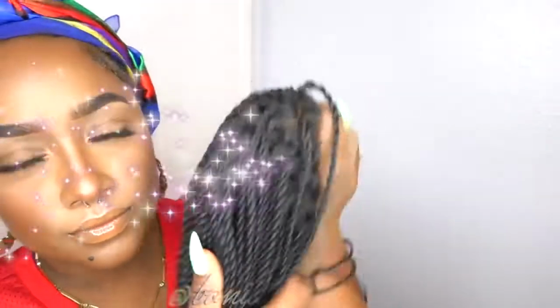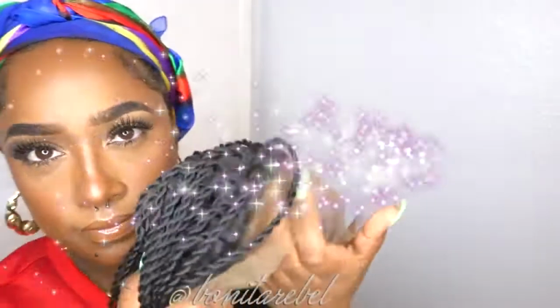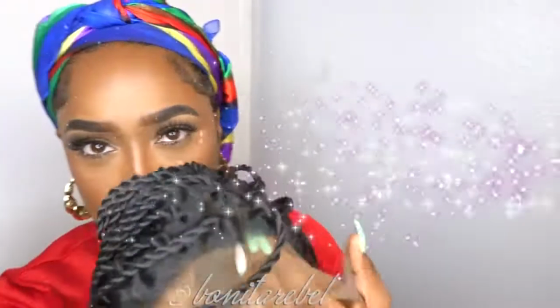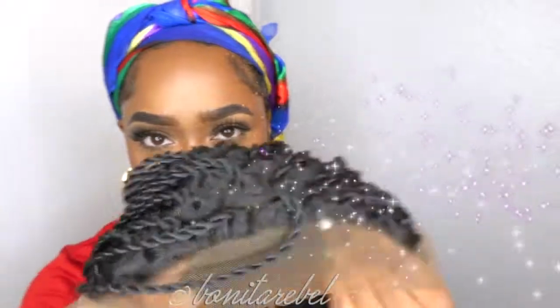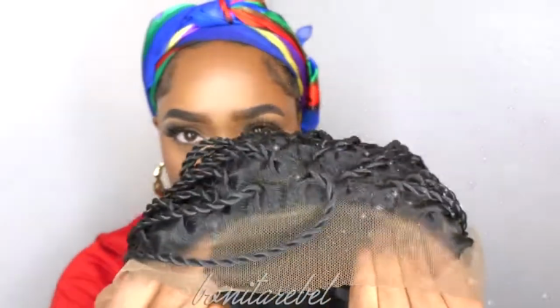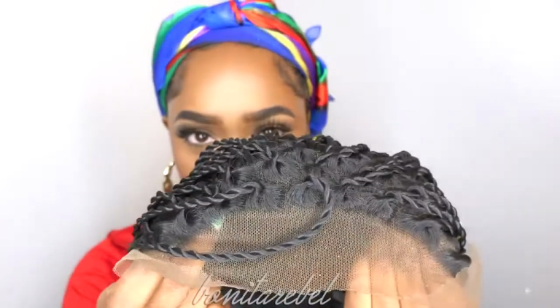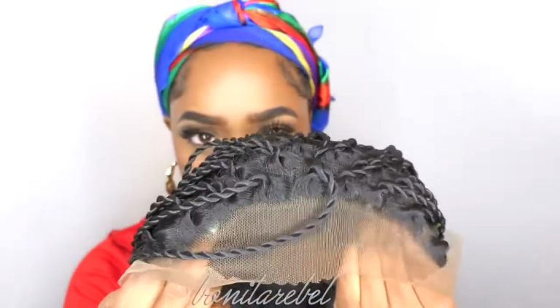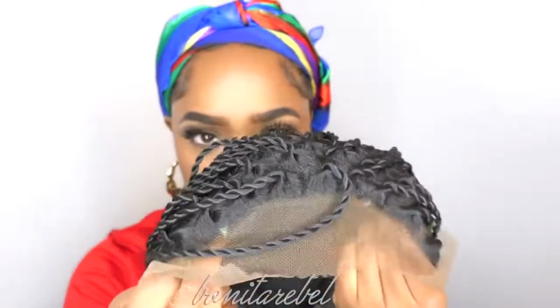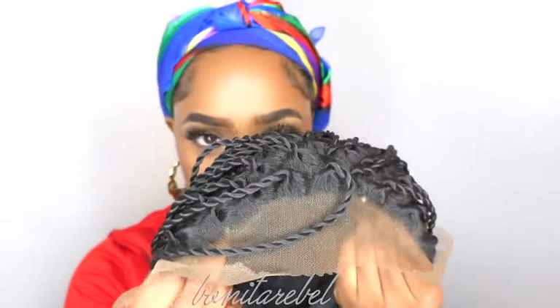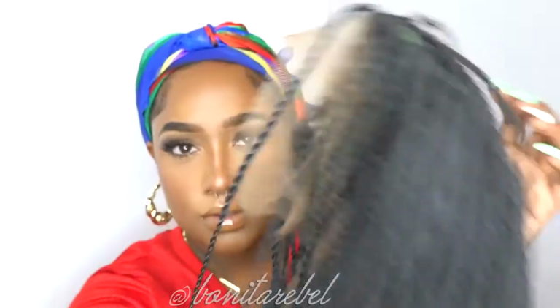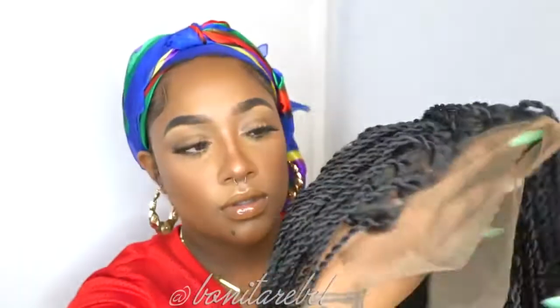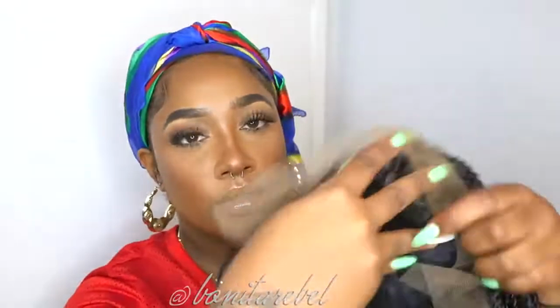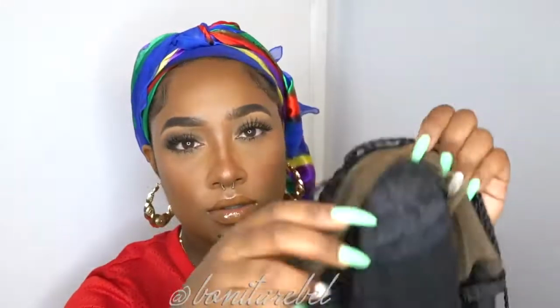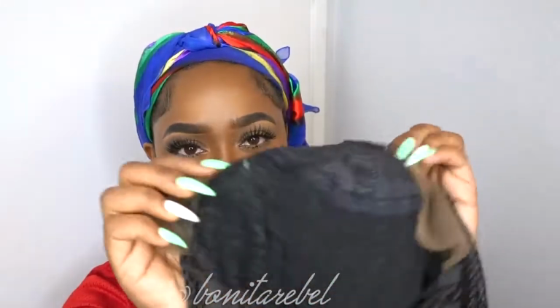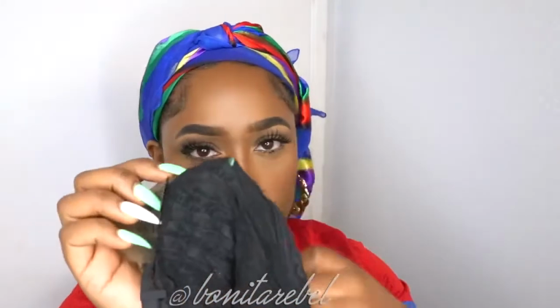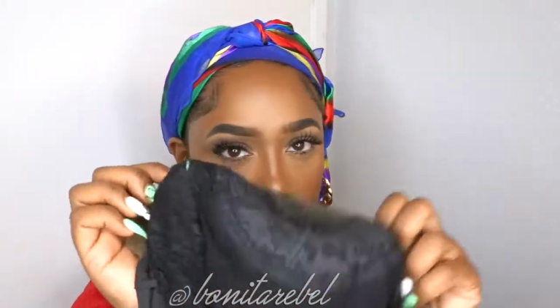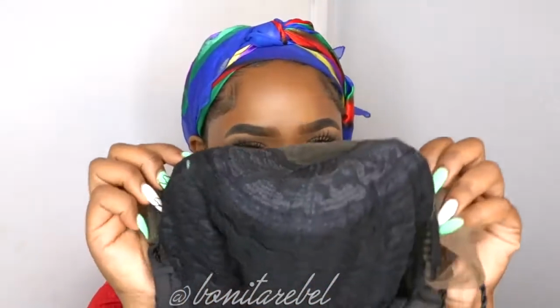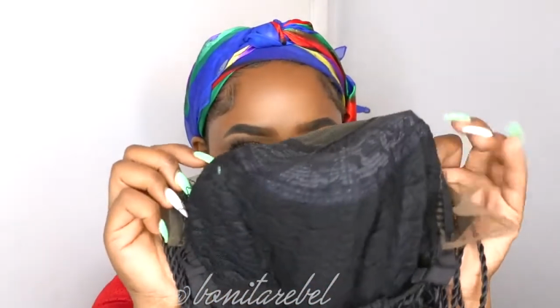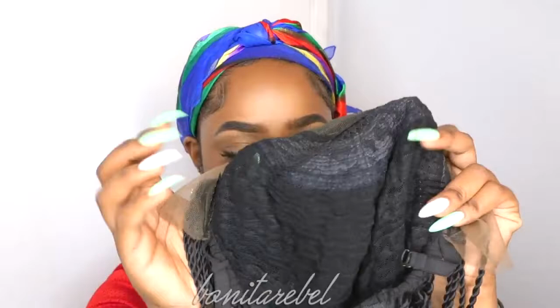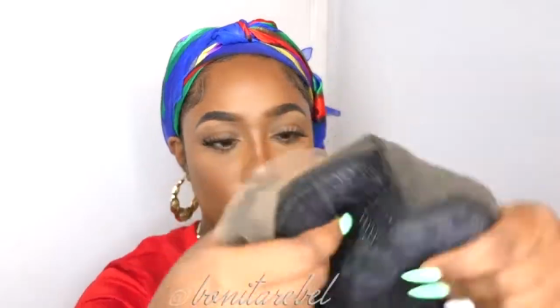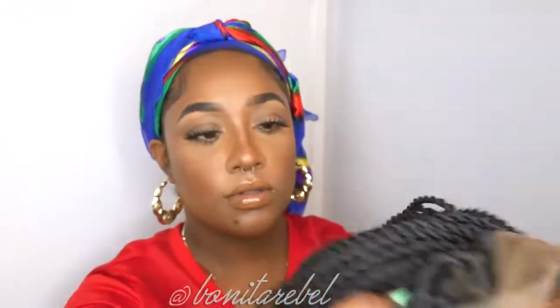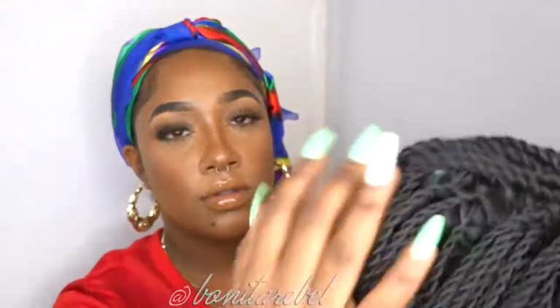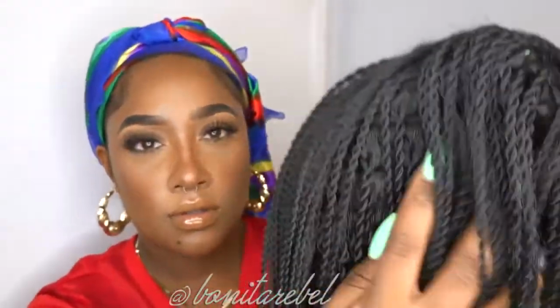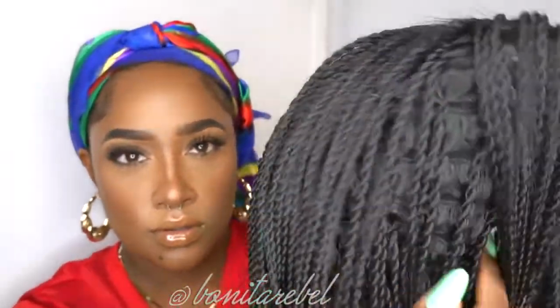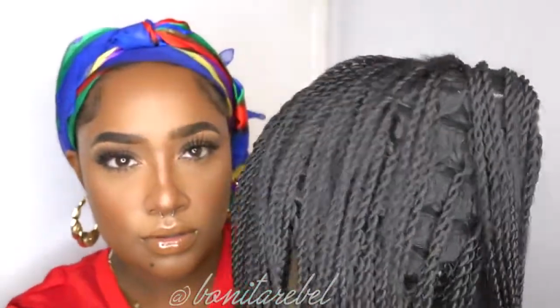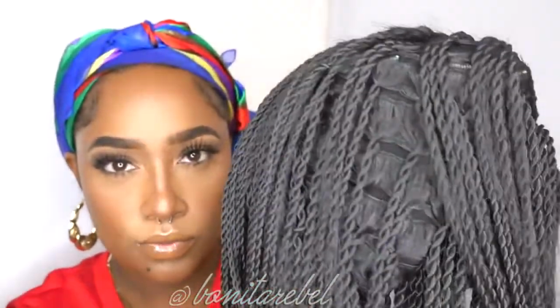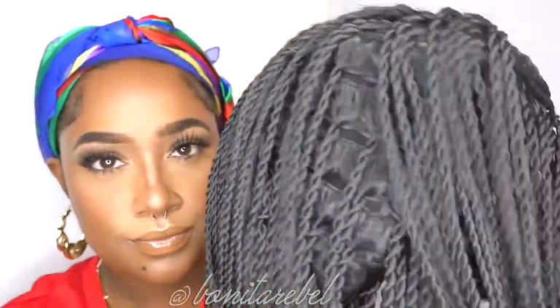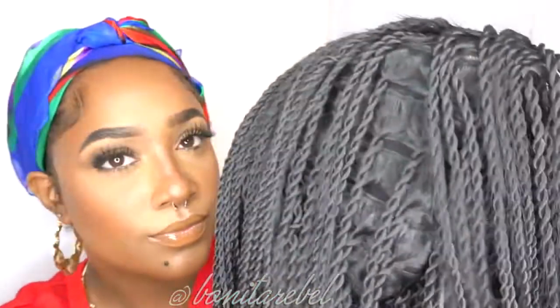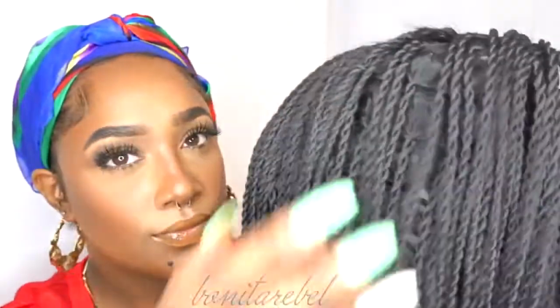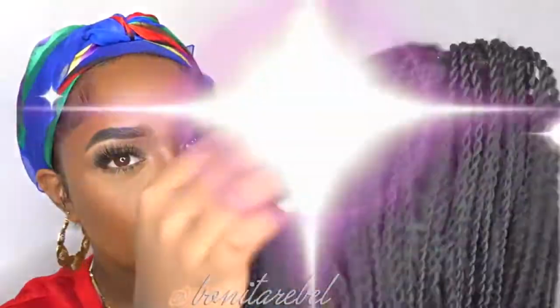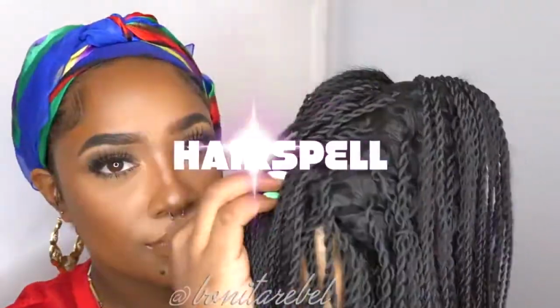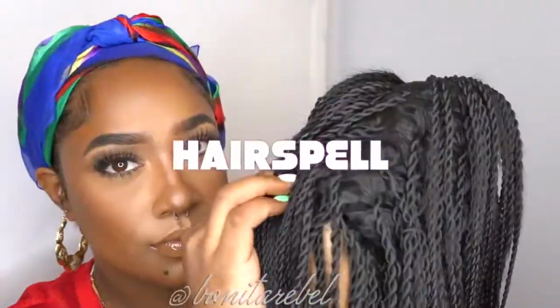What's up Rubble Gang, it's Bonita Rubble. Make sure you guys like and subscribe. So I have this beautiful, beautiful hair wig from Hair Spill.